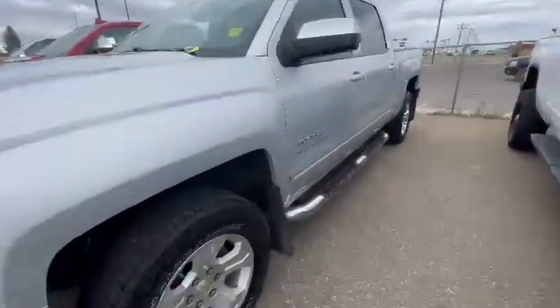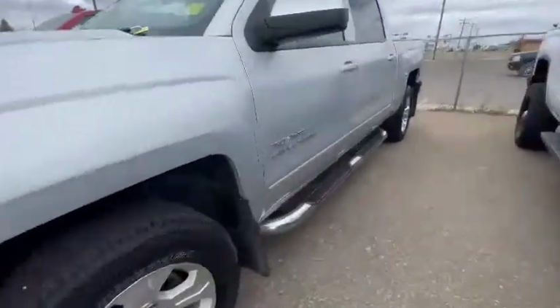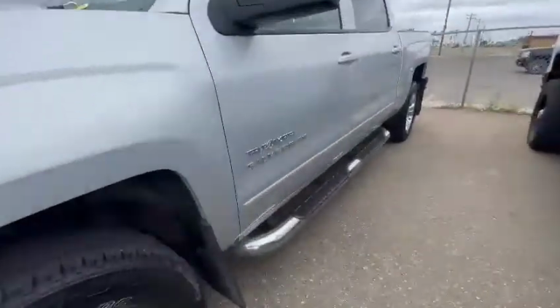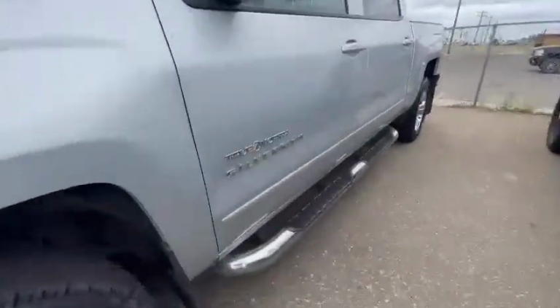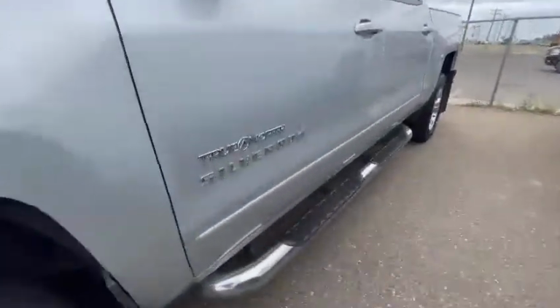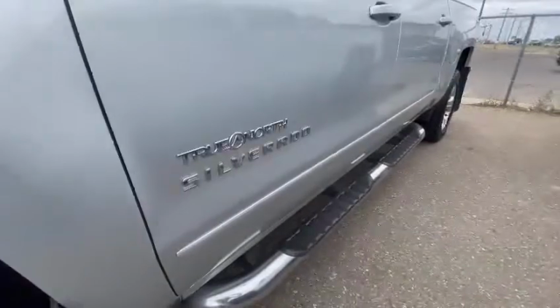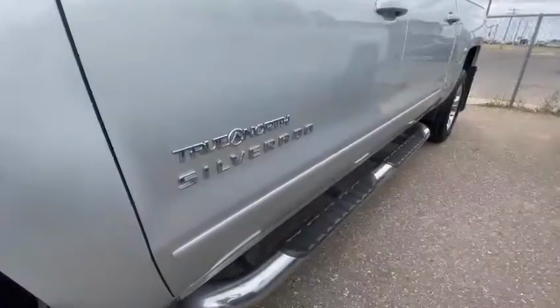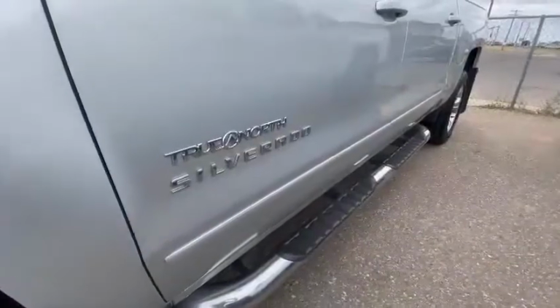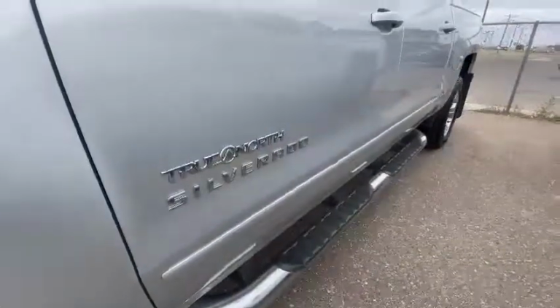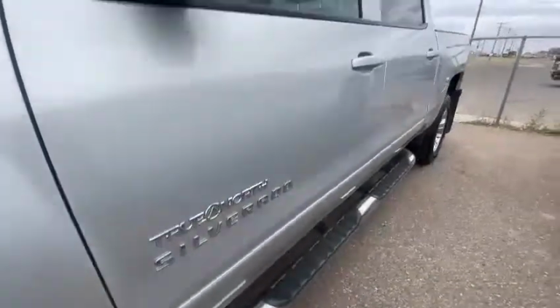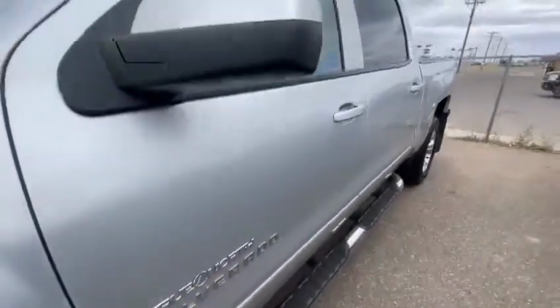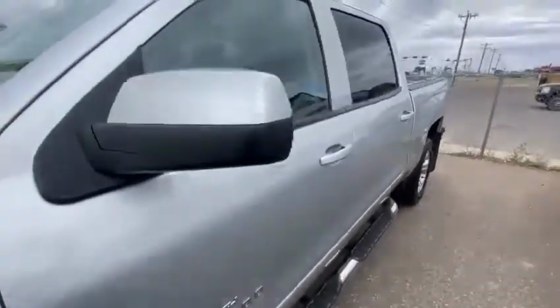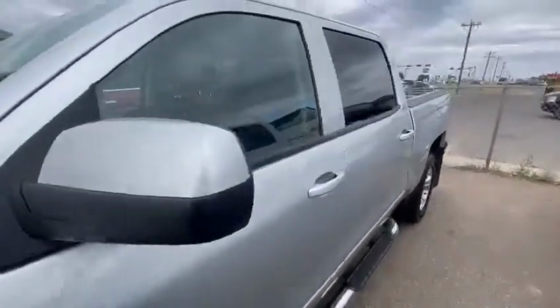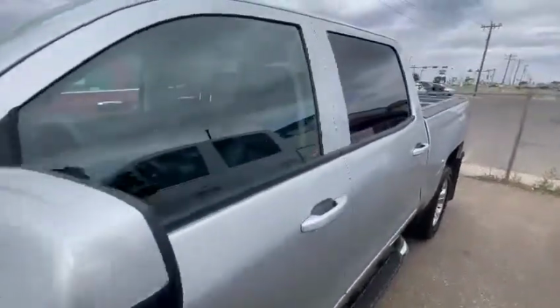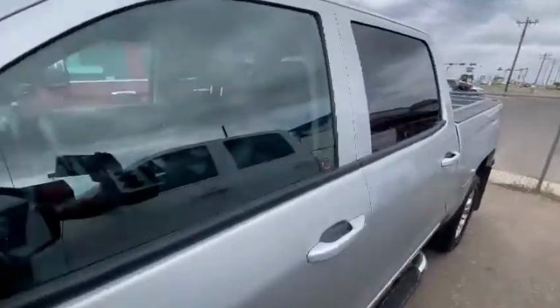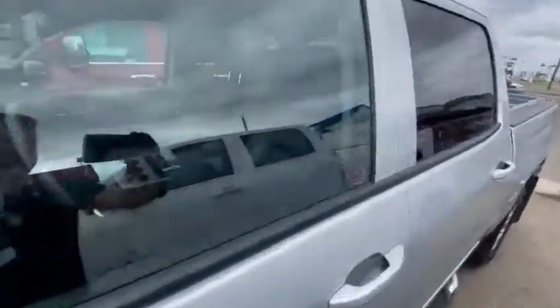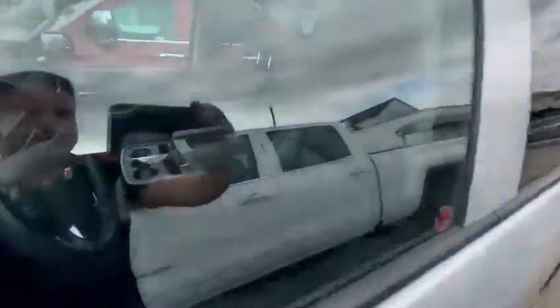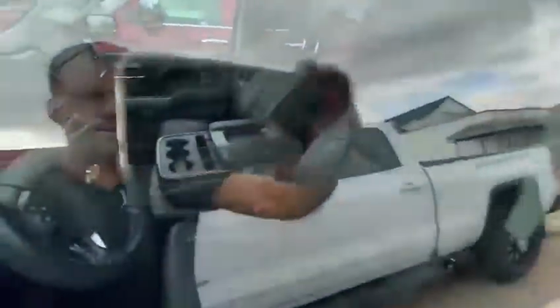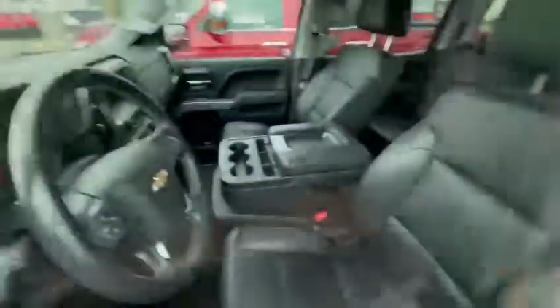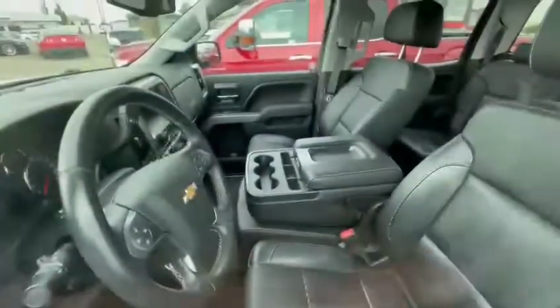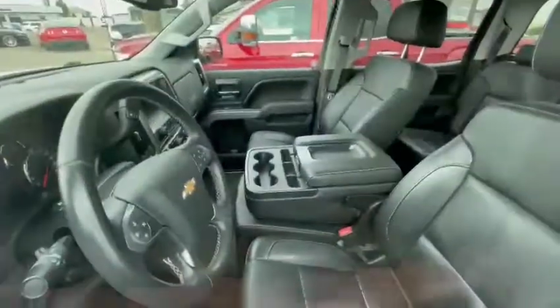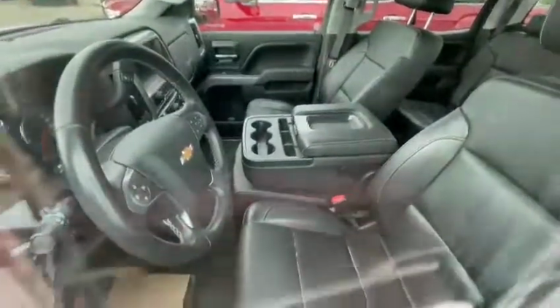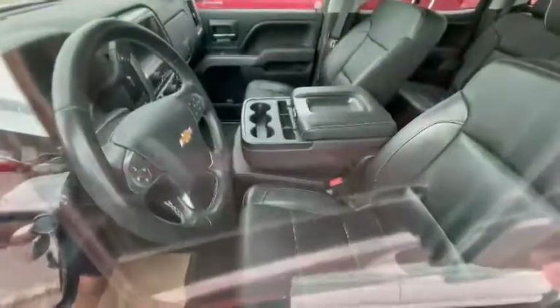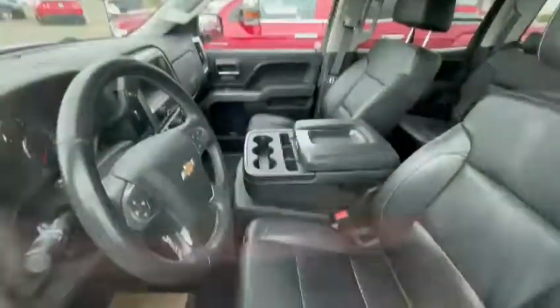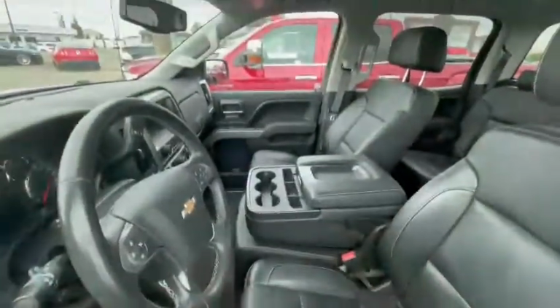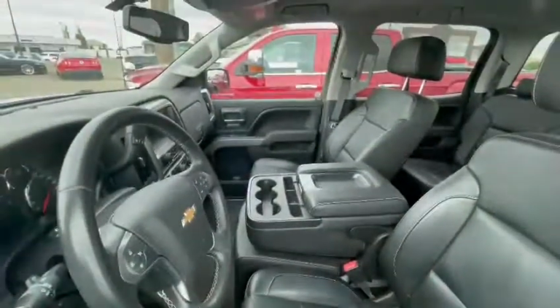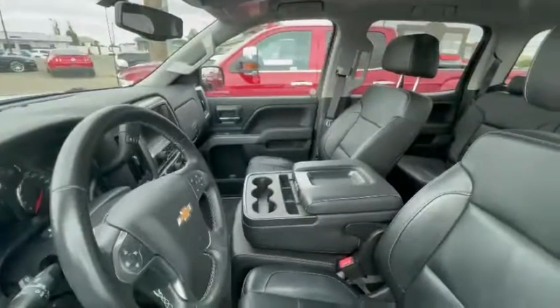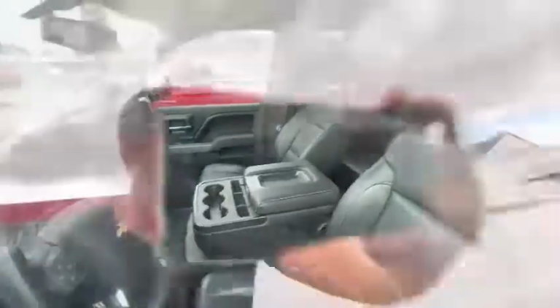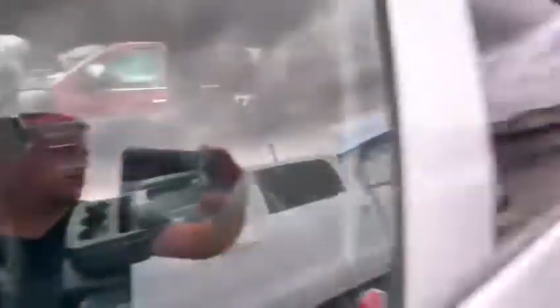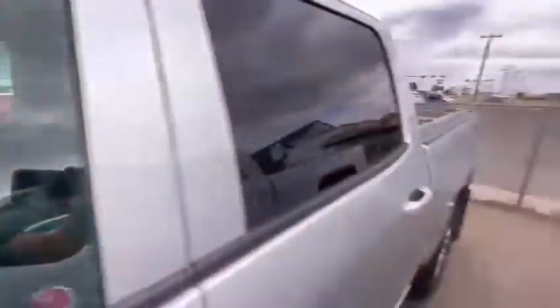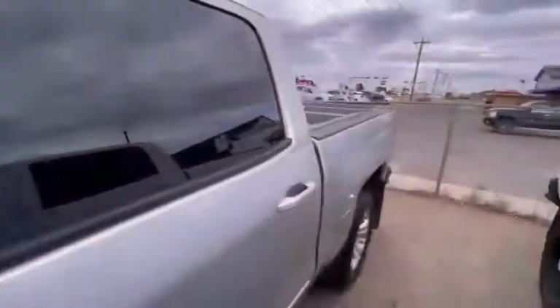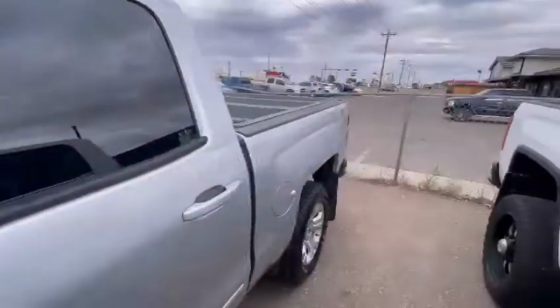This actually shows it being a True North edition. You can see leather interior inside — absolutely gorgeous truck coming around.